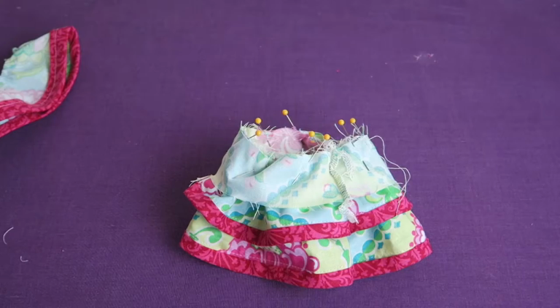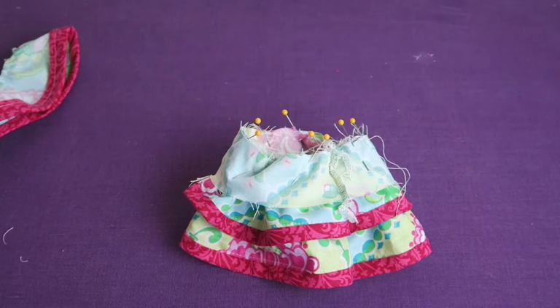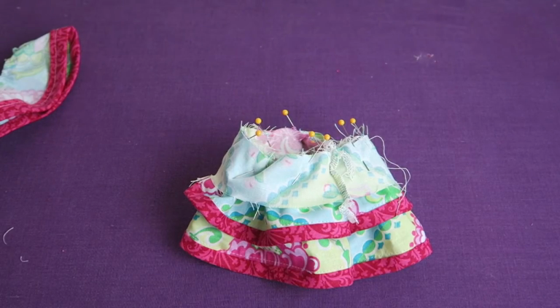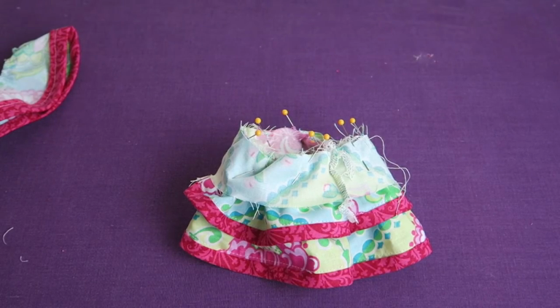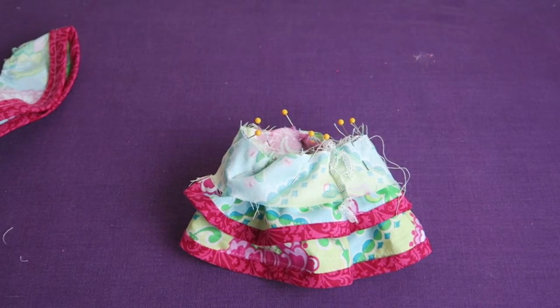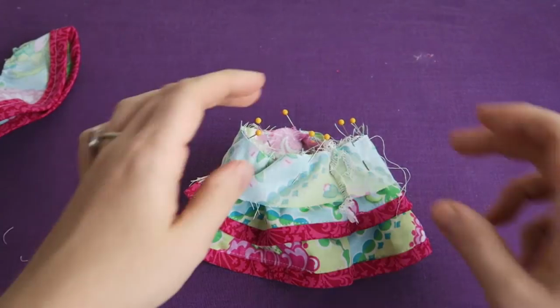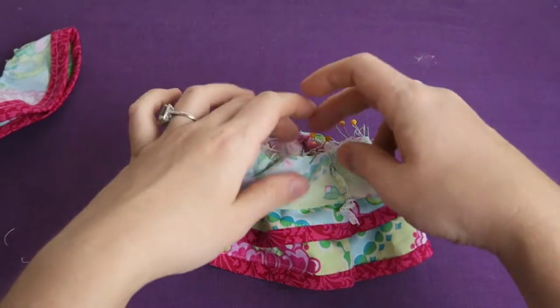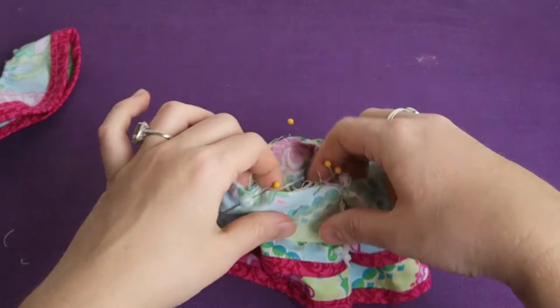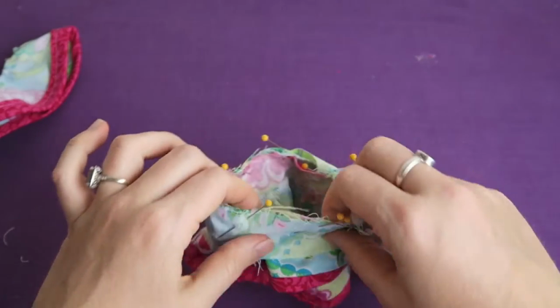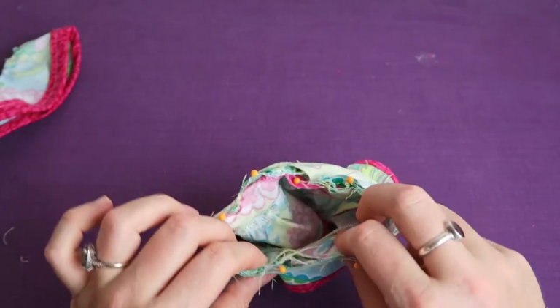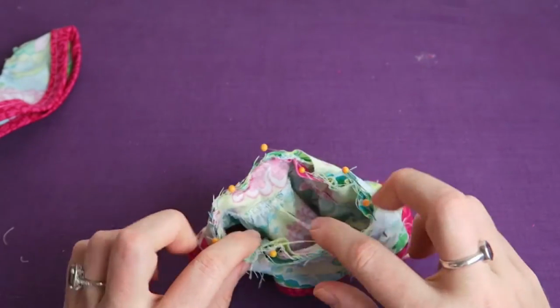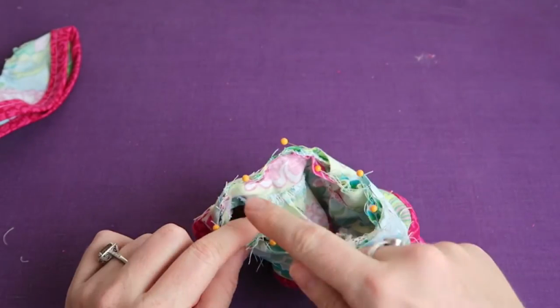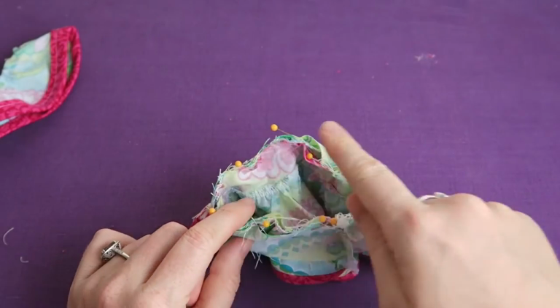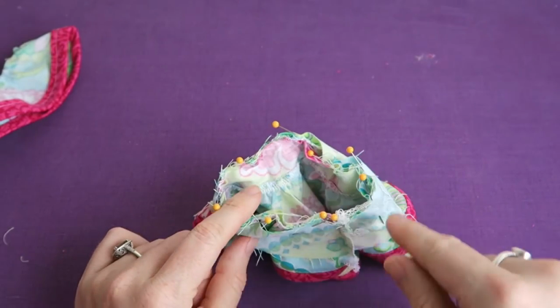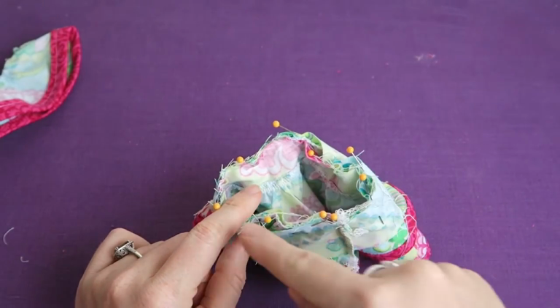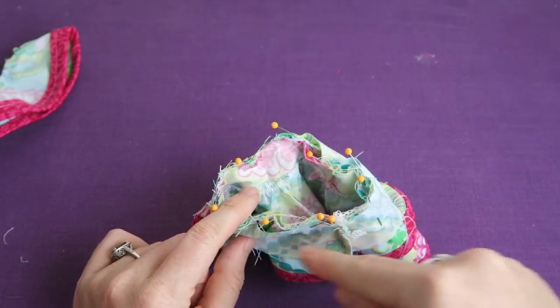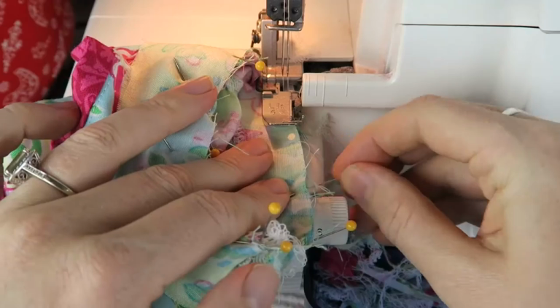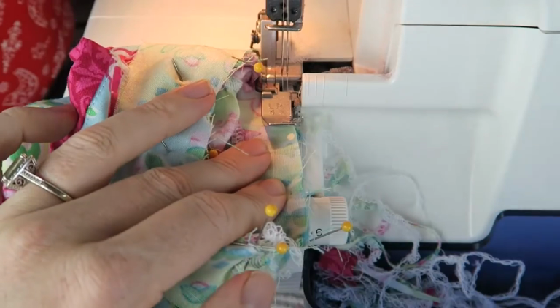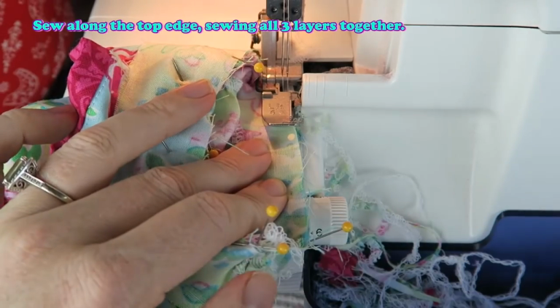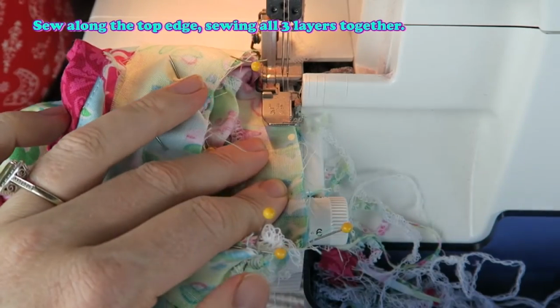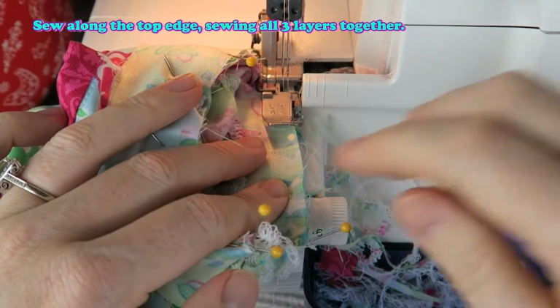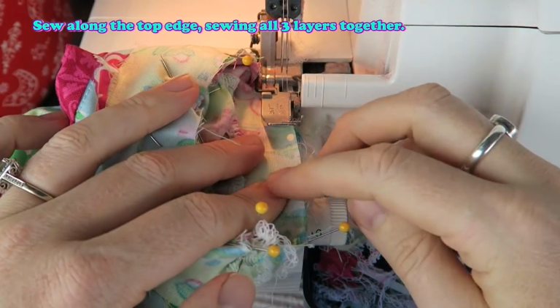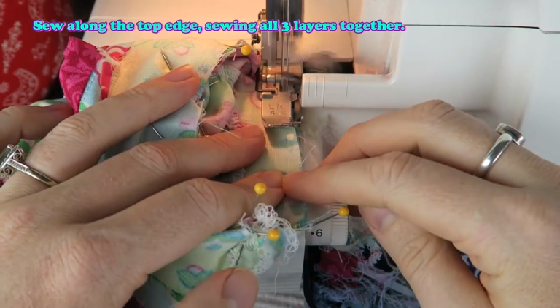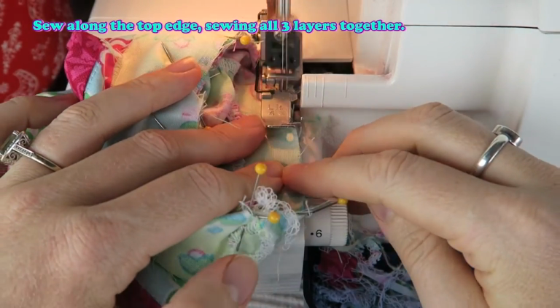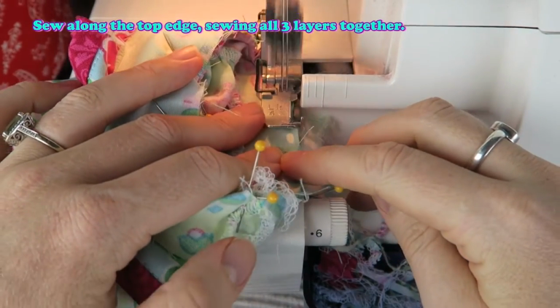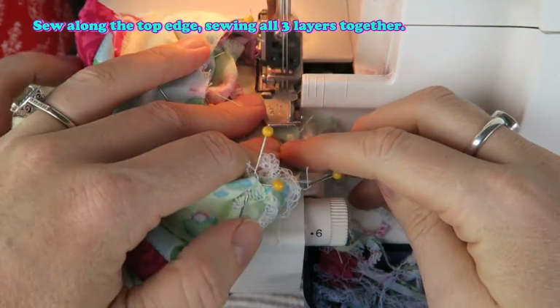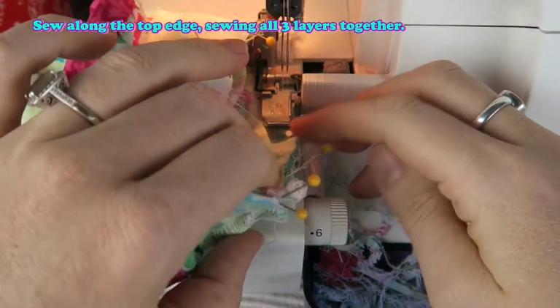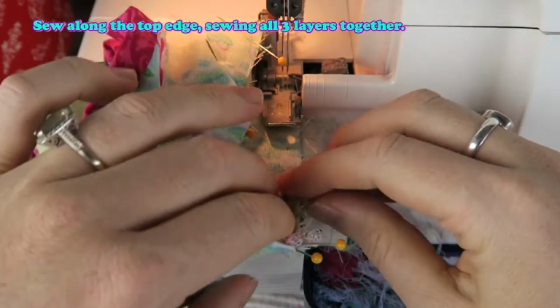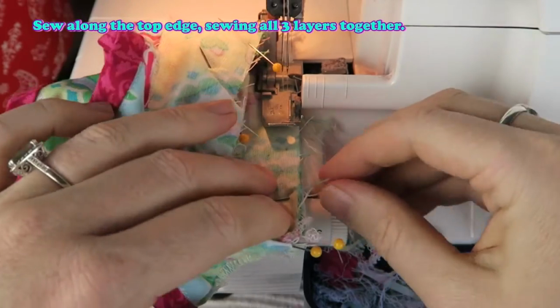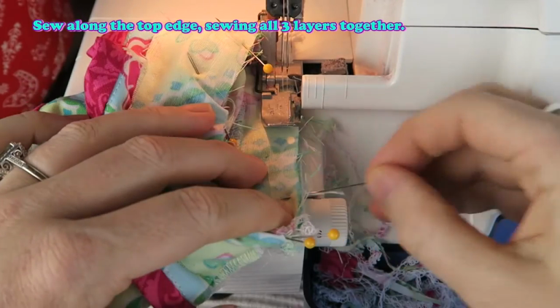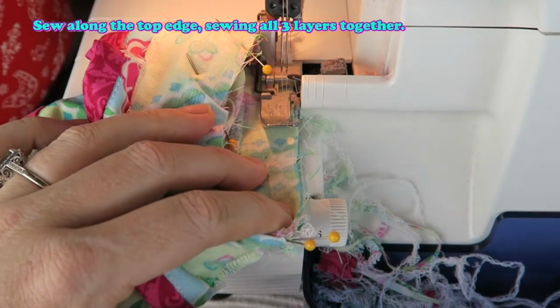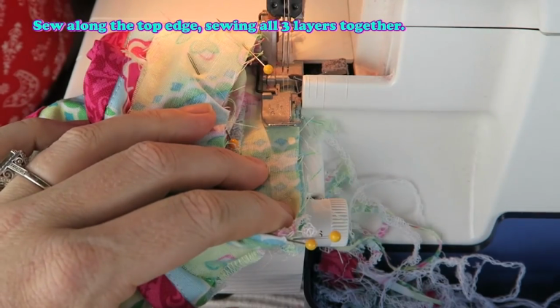Now we're going to sew all the way around here. Sew along the top edge, sewing all three layers together.